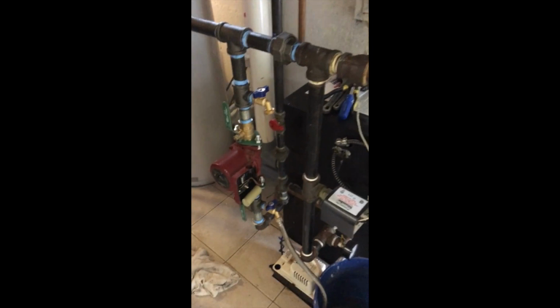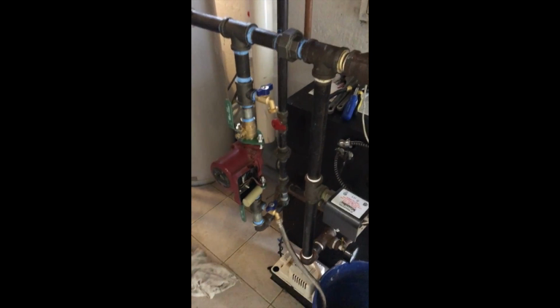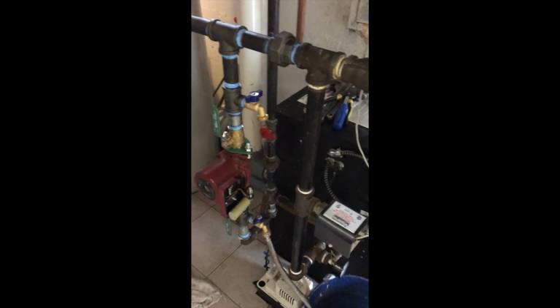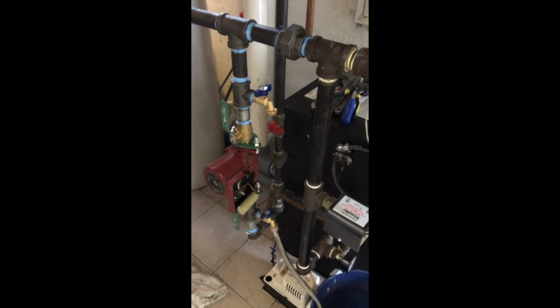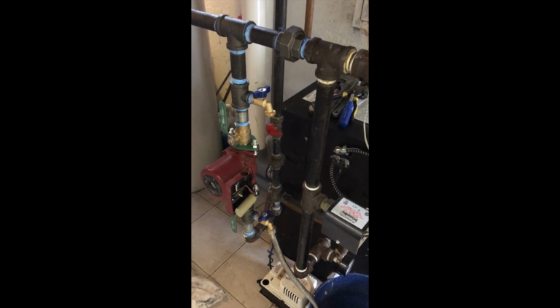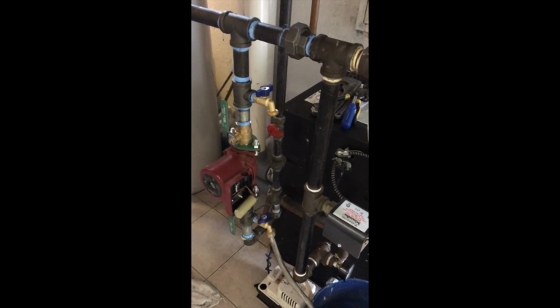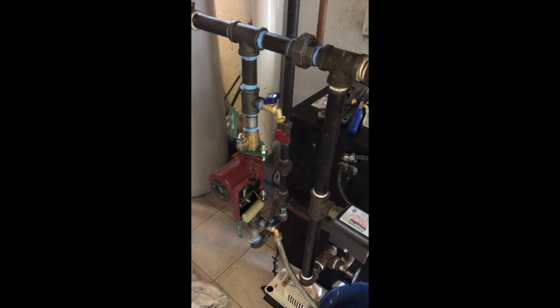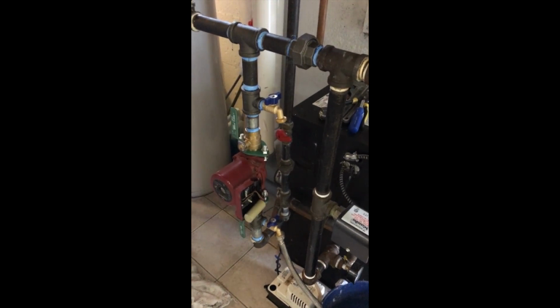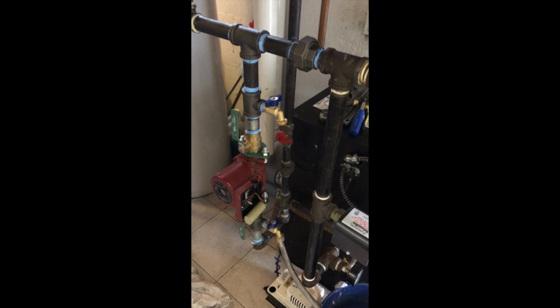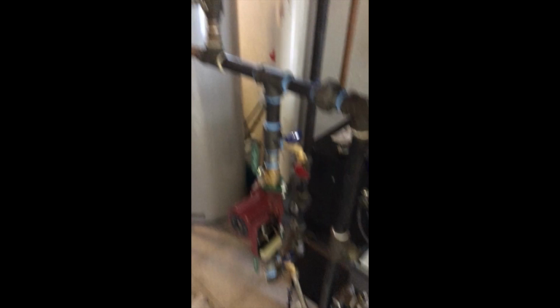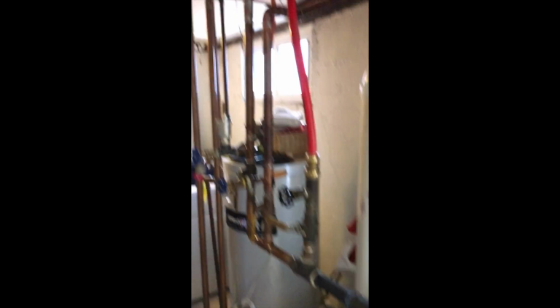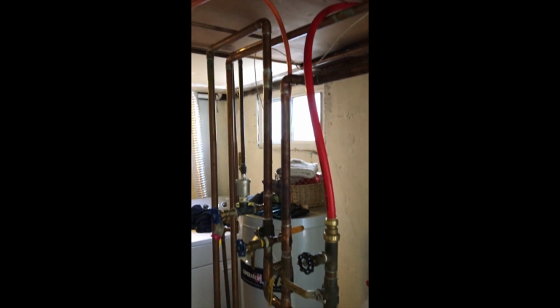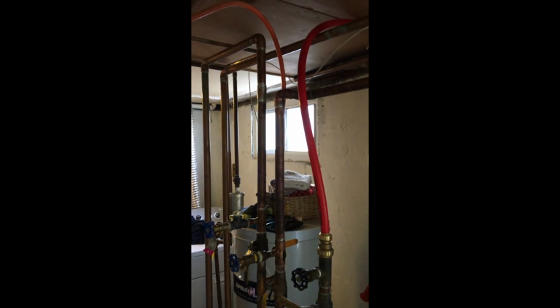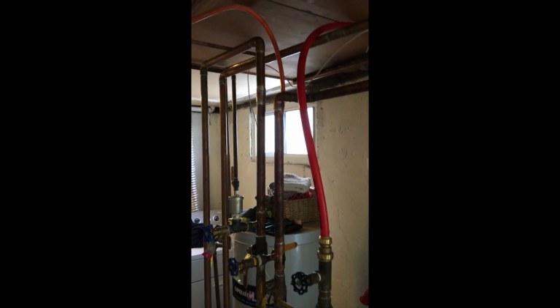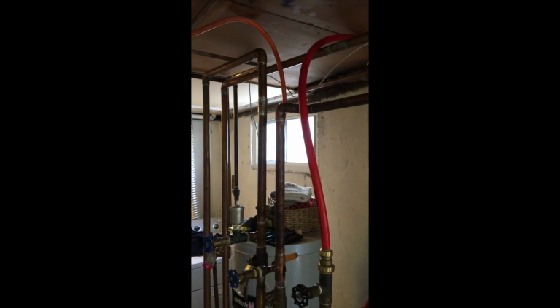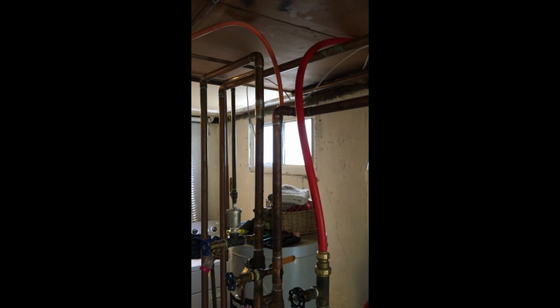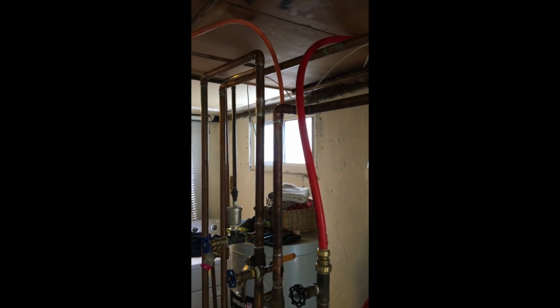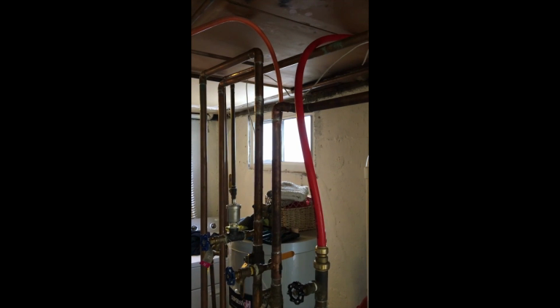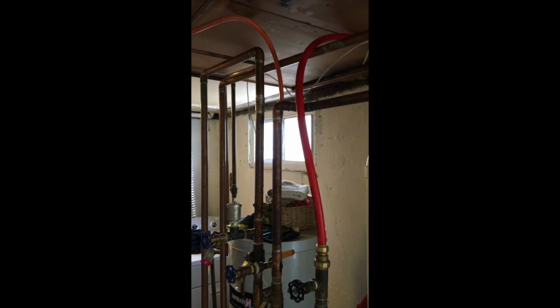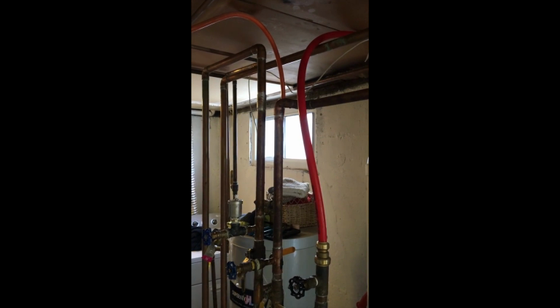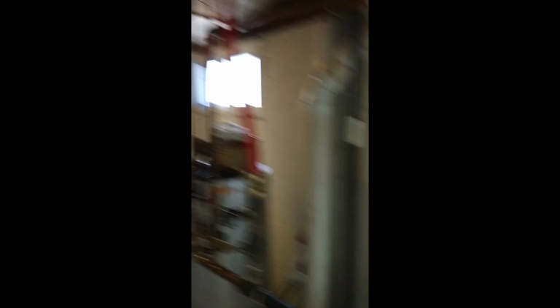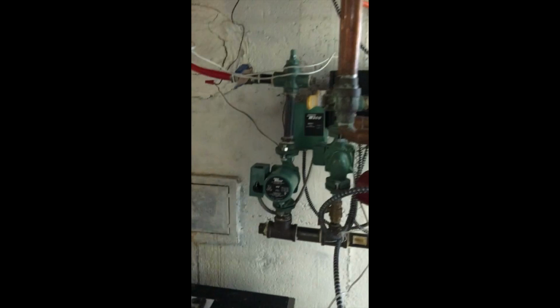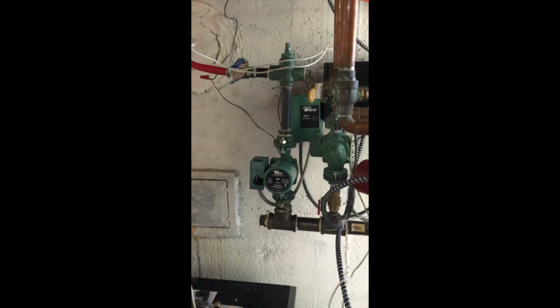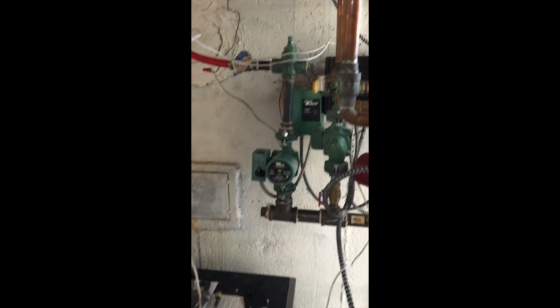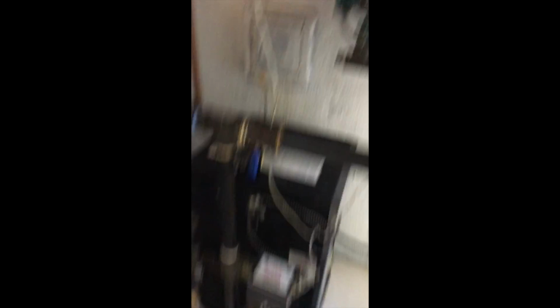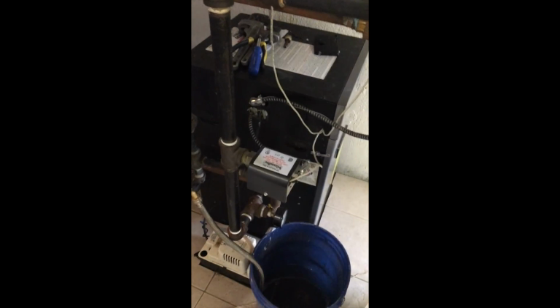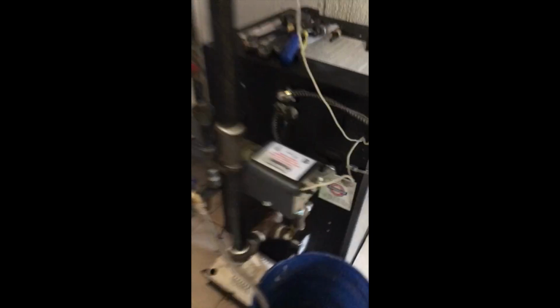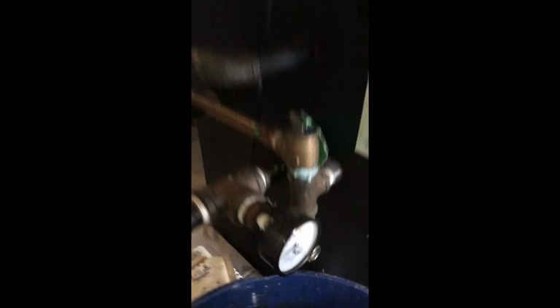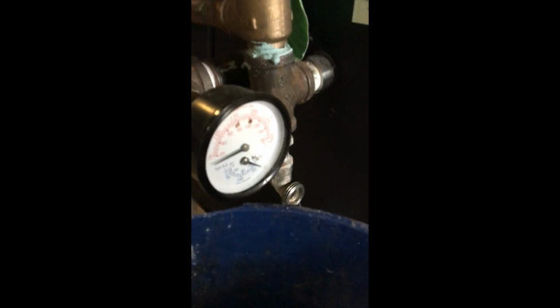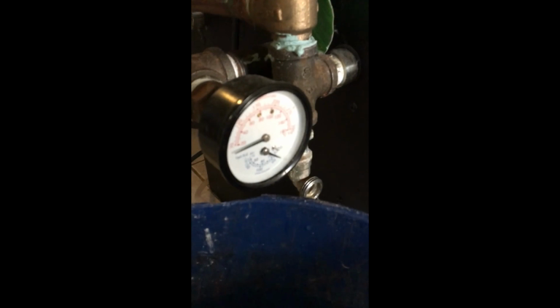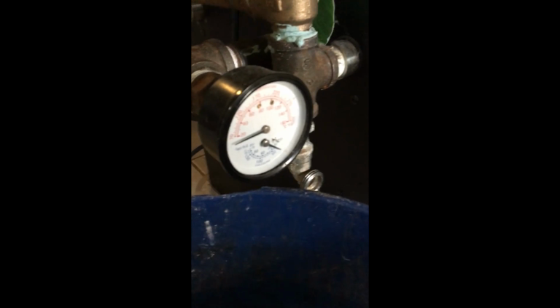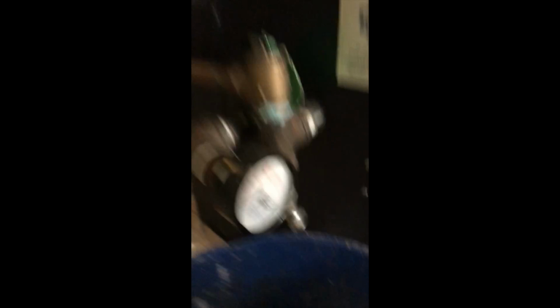We've completed the primary loop. It's got to wire up the circulator. We did the 1-inch copper there. That circulator's in place, and the boiler is pressurized.